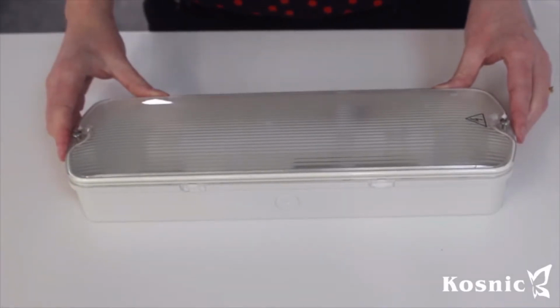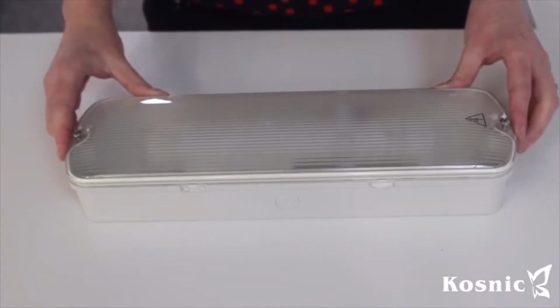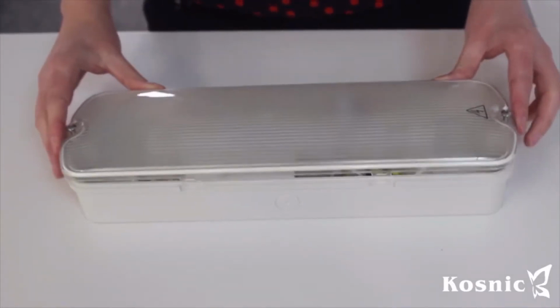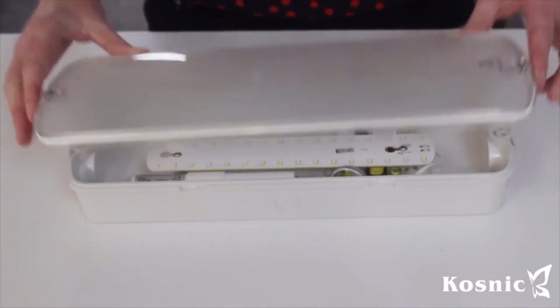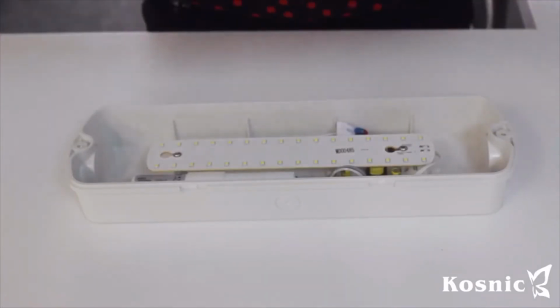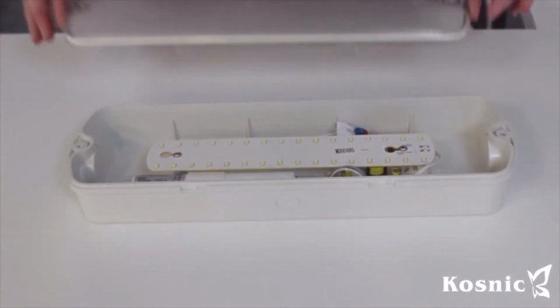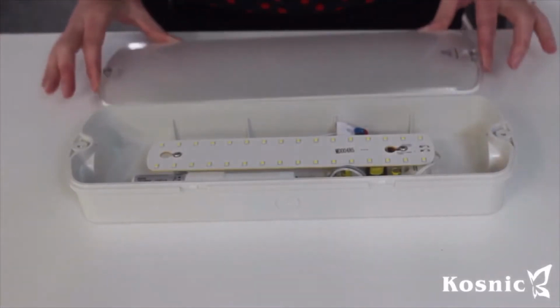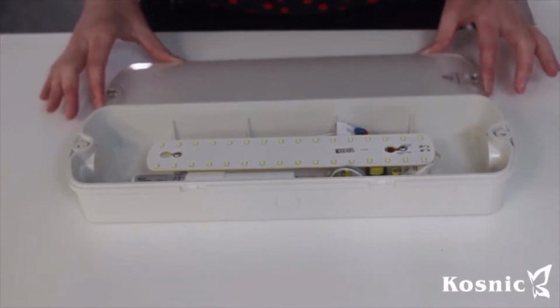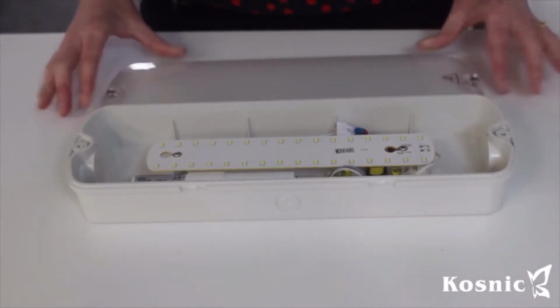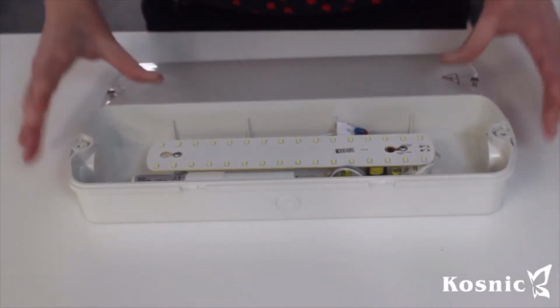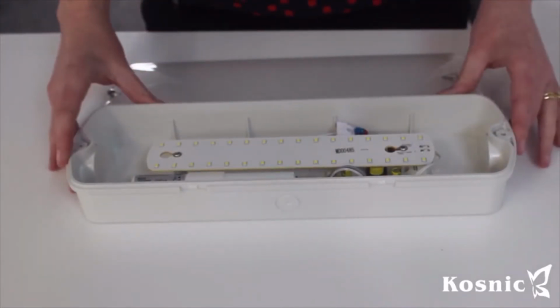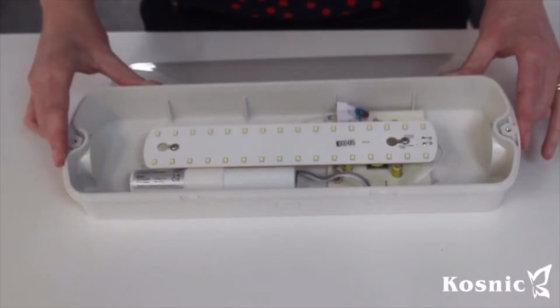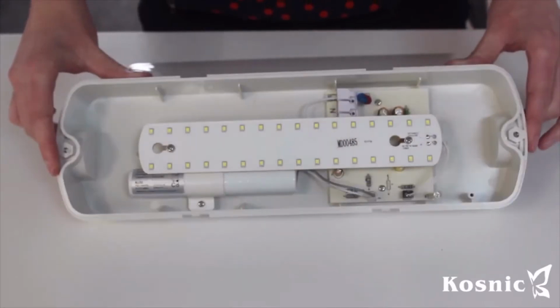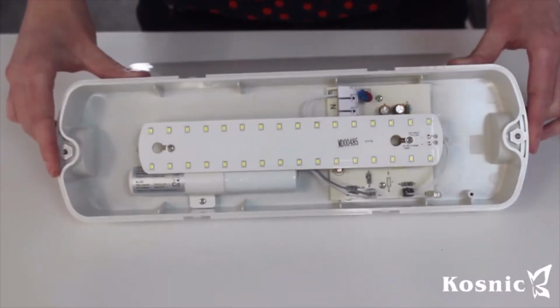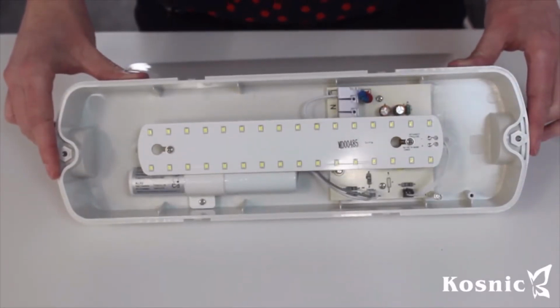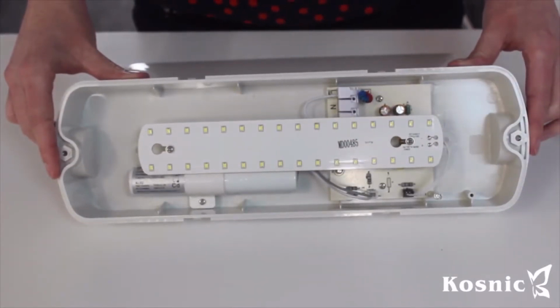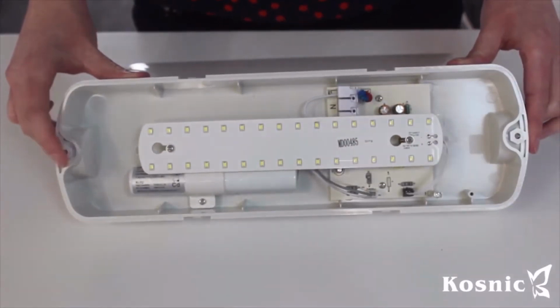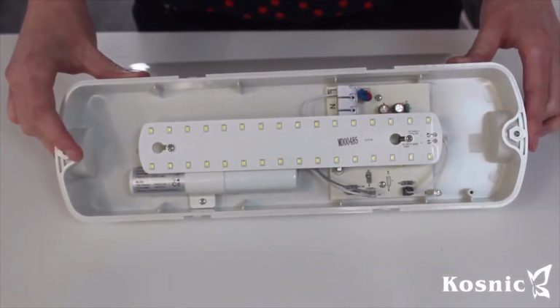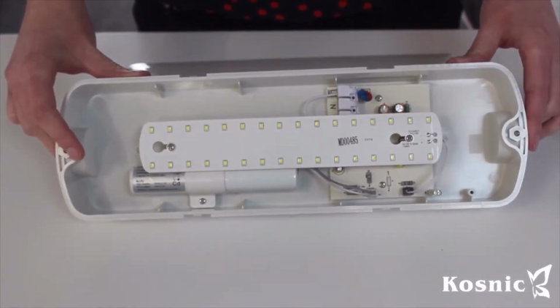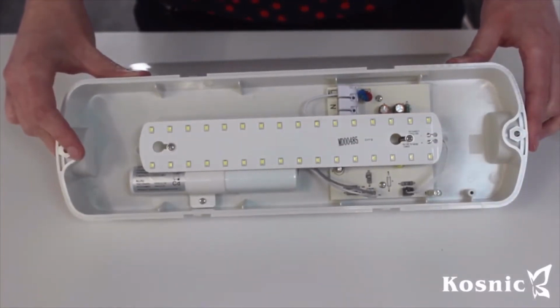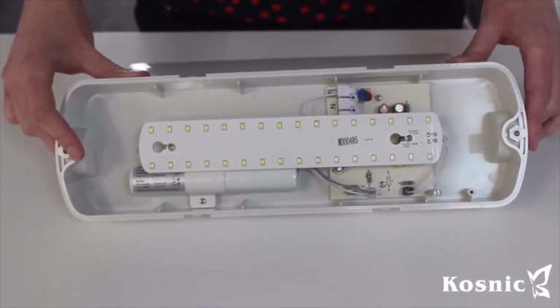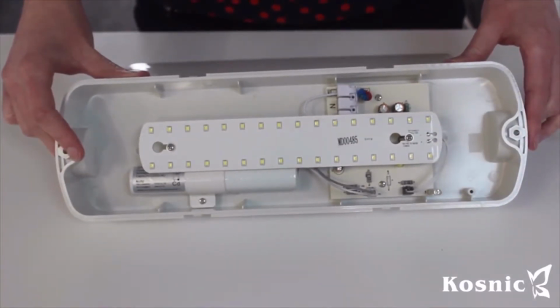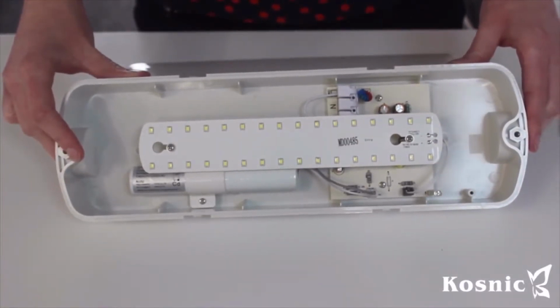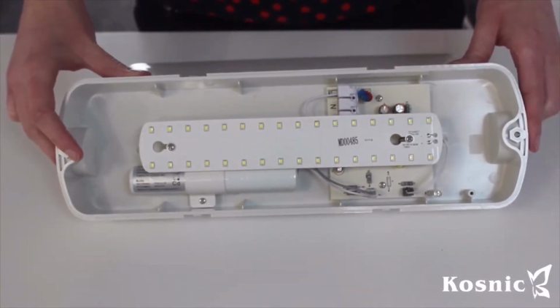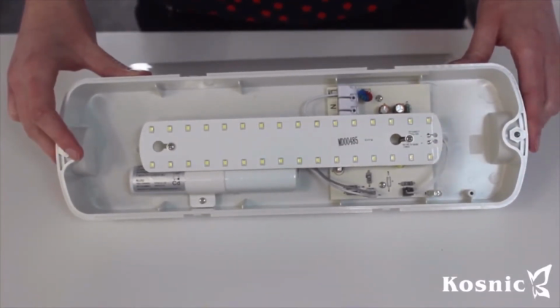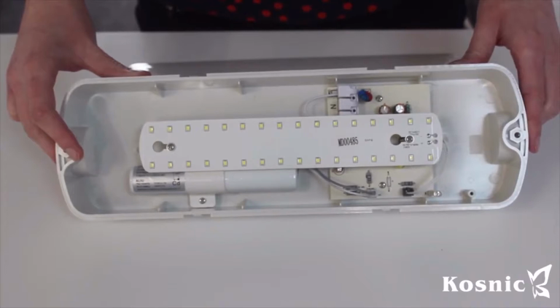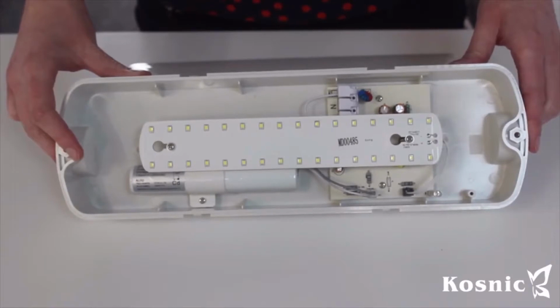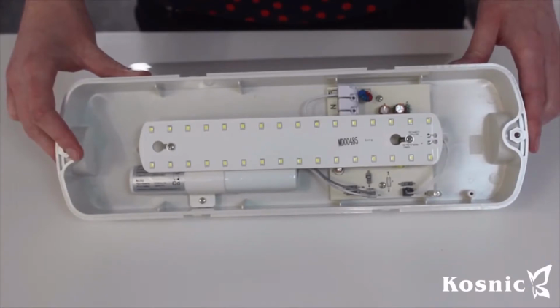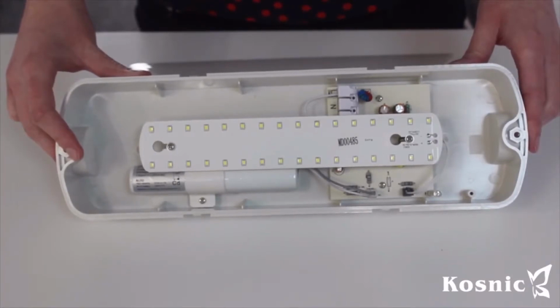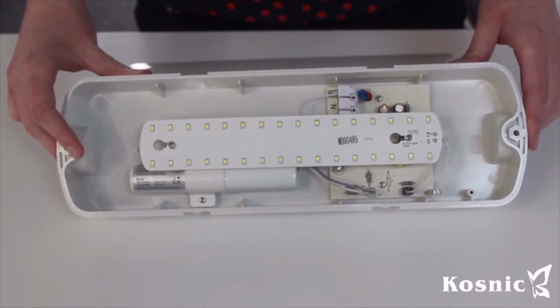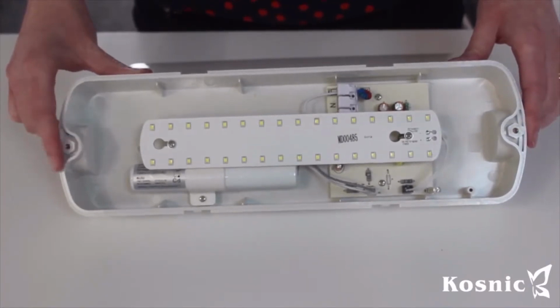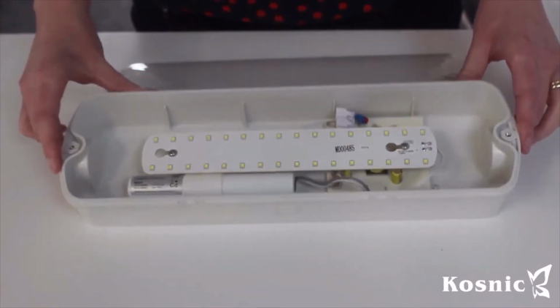Here is the Mooloo emergency exit bulkhead. When you remove the cover you can see it's a simple design. On the inside you have two connectors: one for the battery and one for the LED board itself.